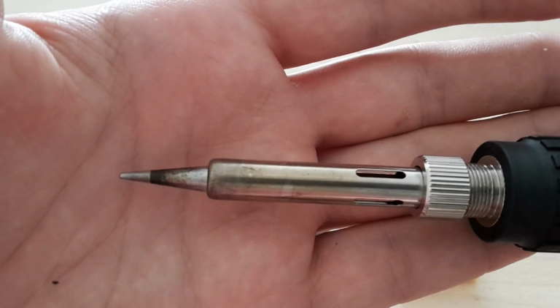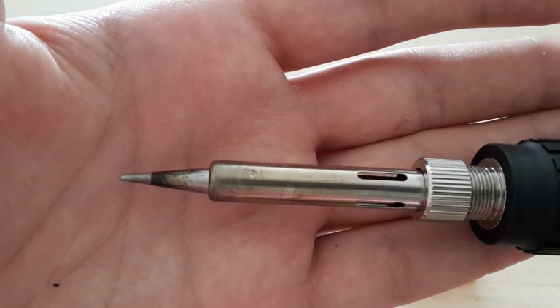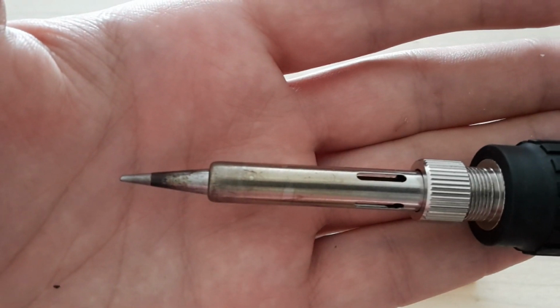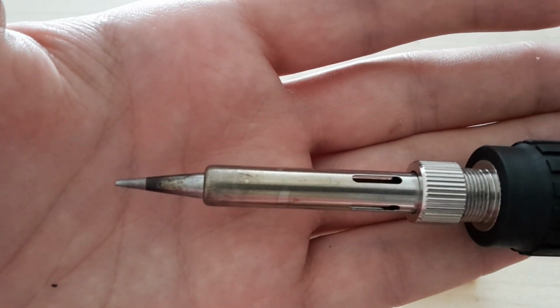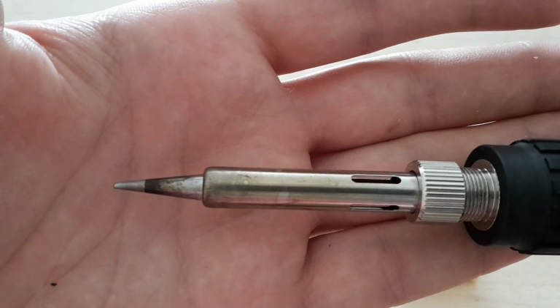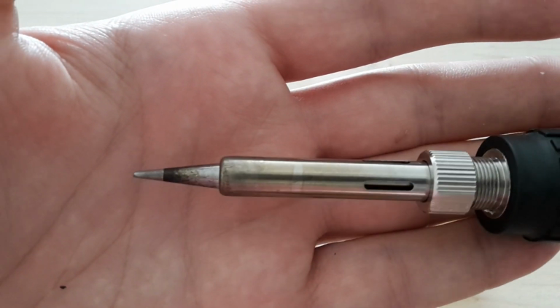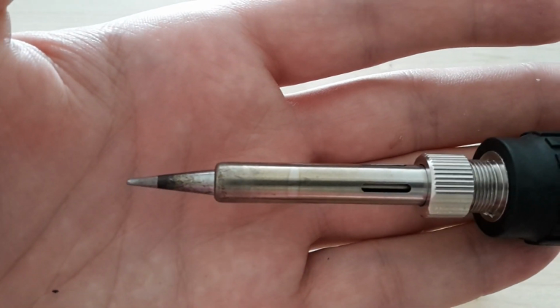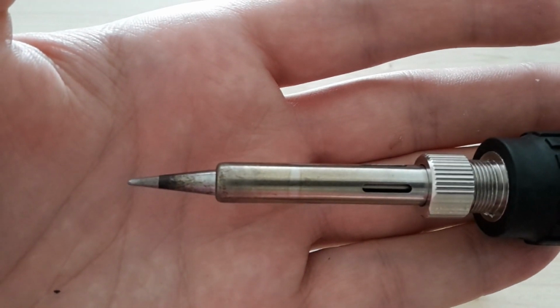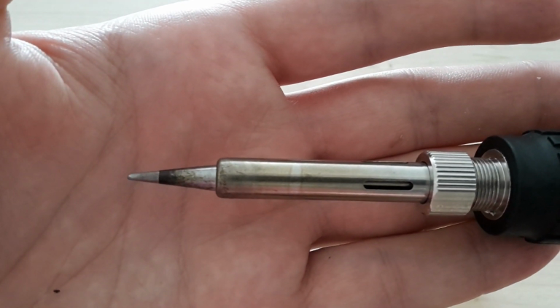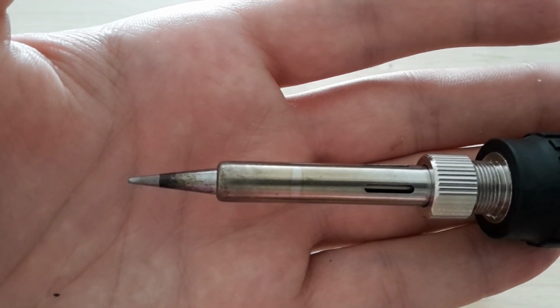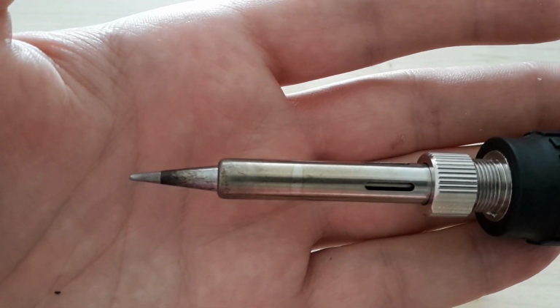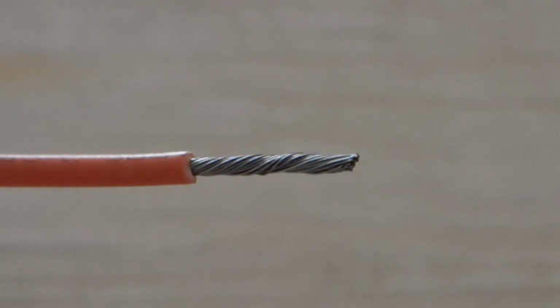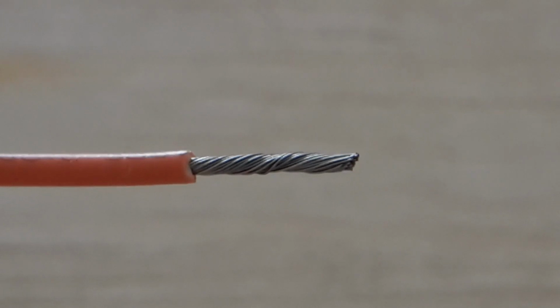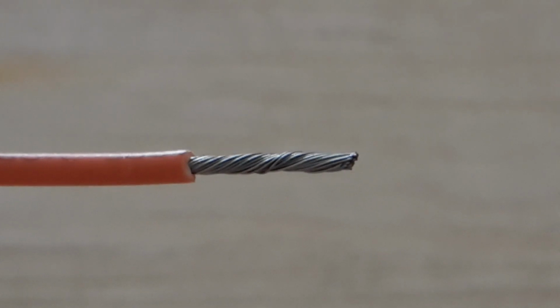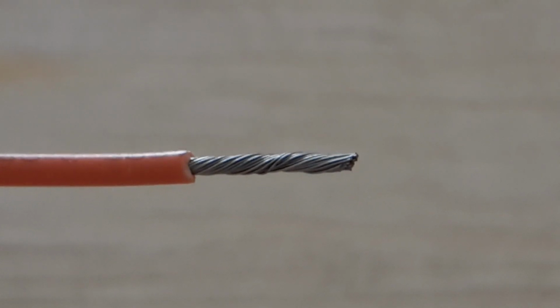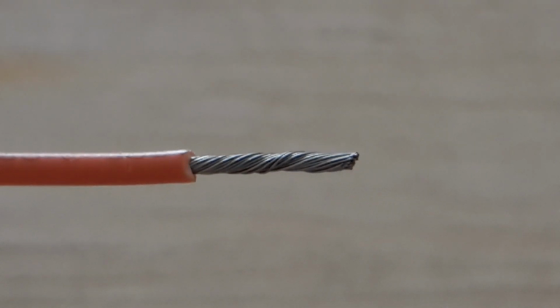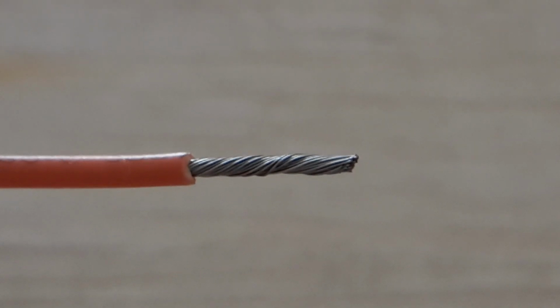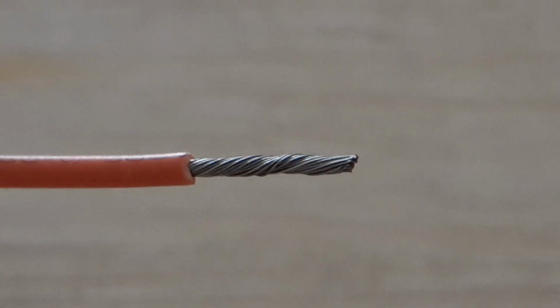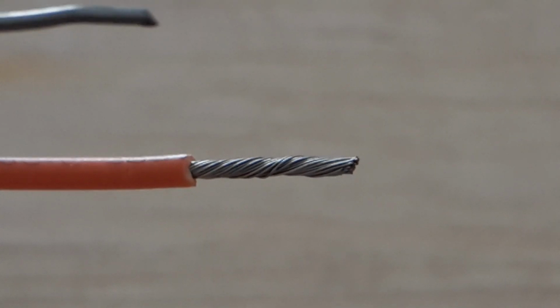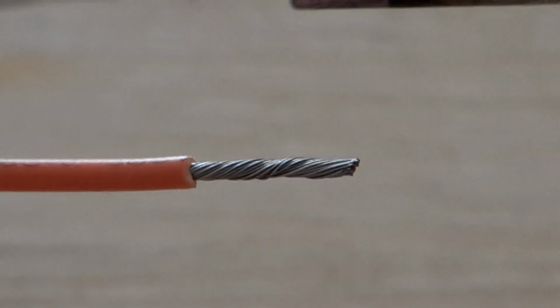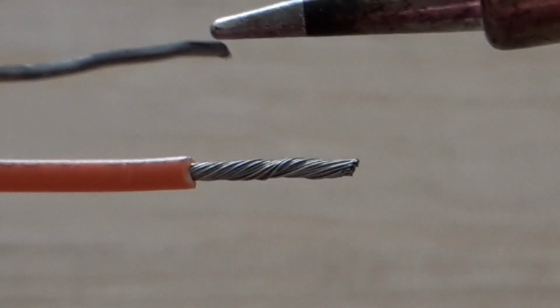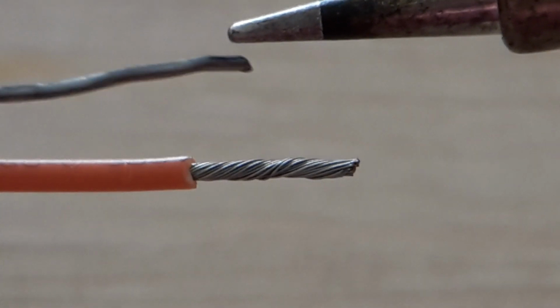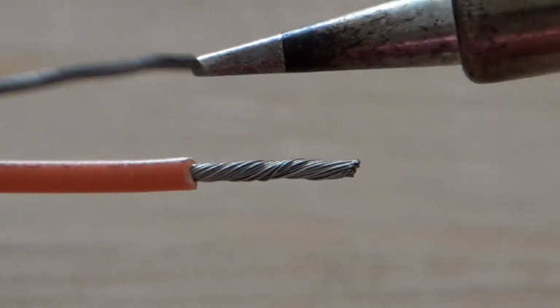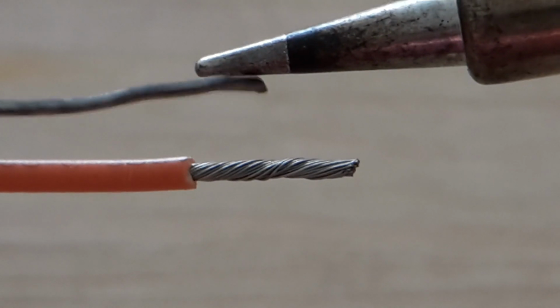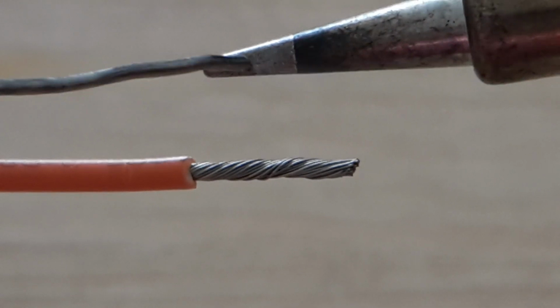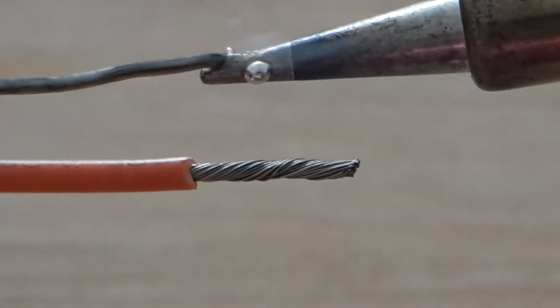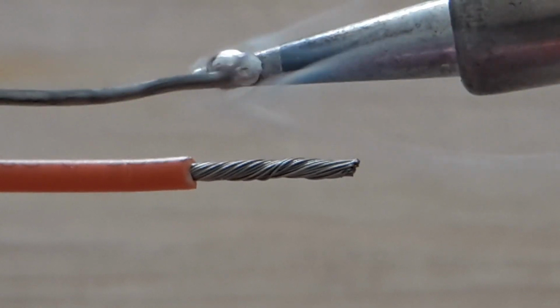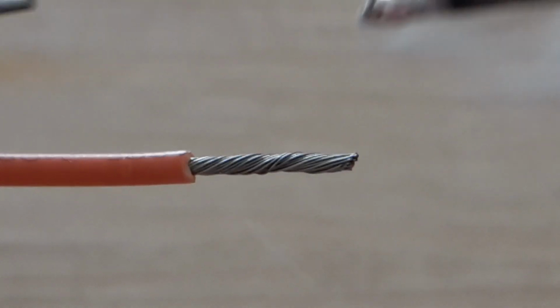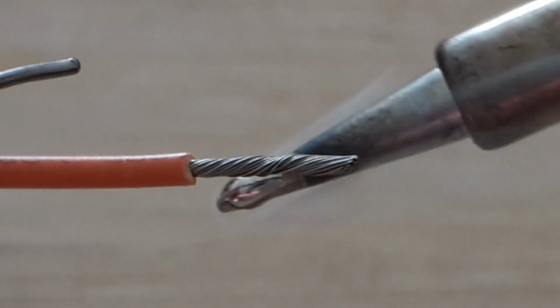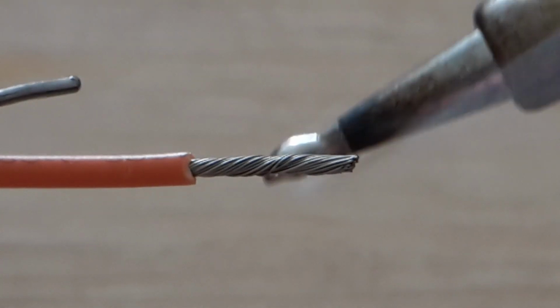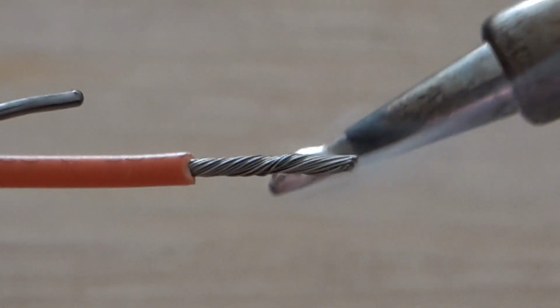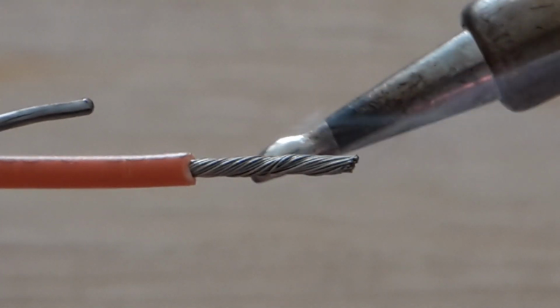I'm going to use a conical soldering tip. The first experiment is going to be without flux and I'm going to tin this wire.